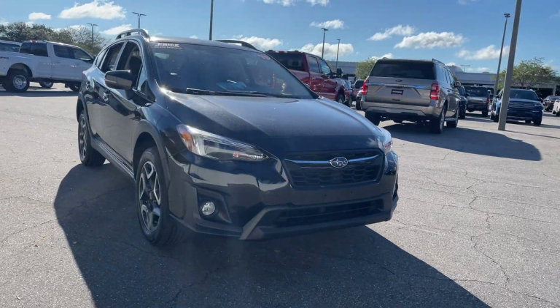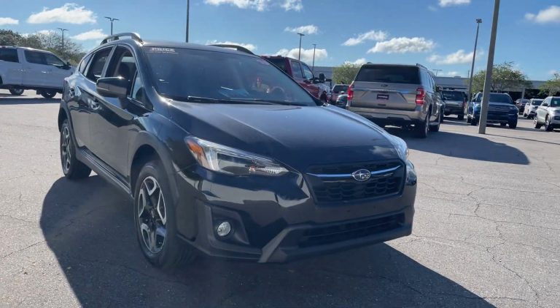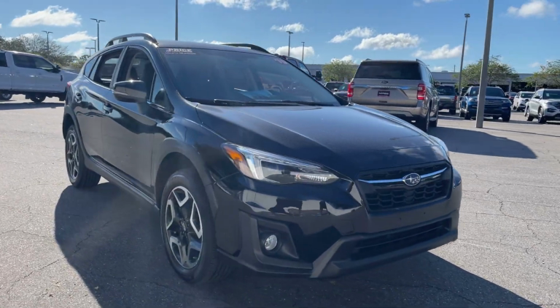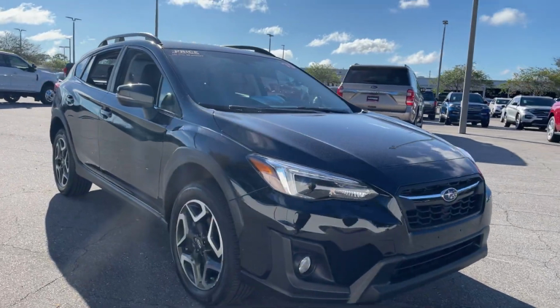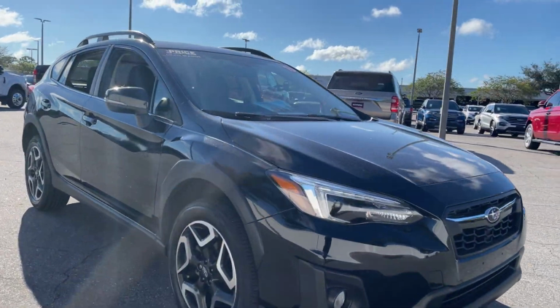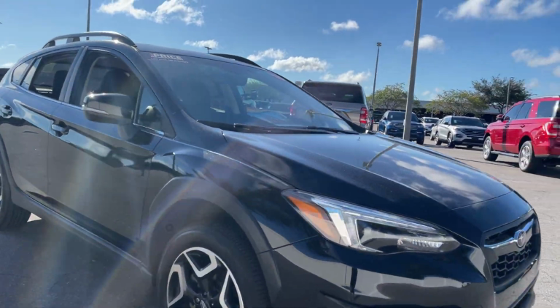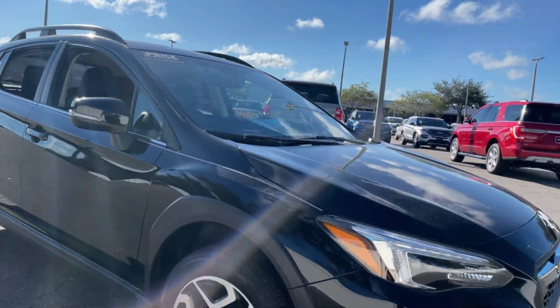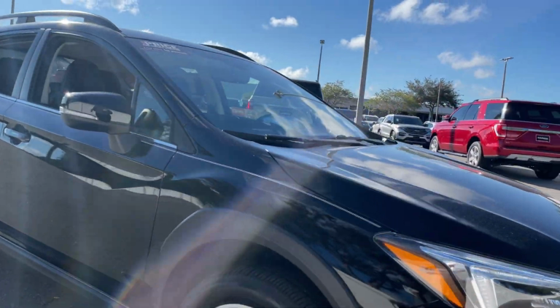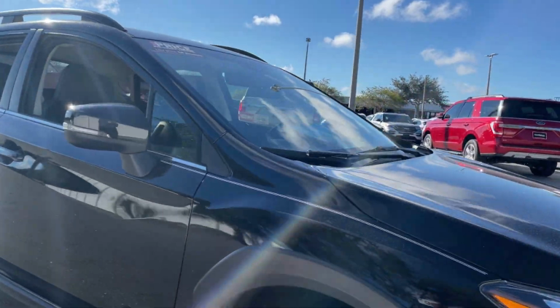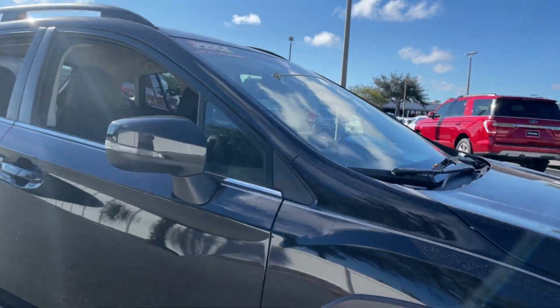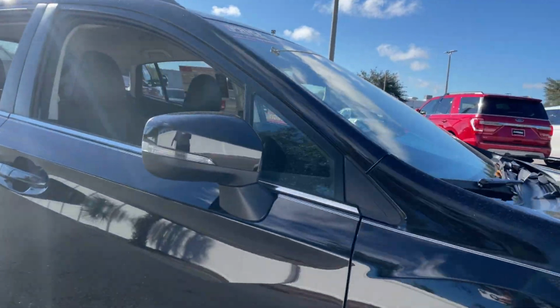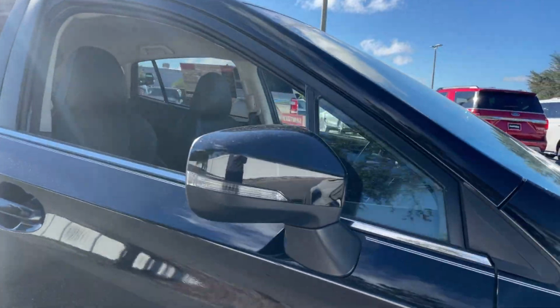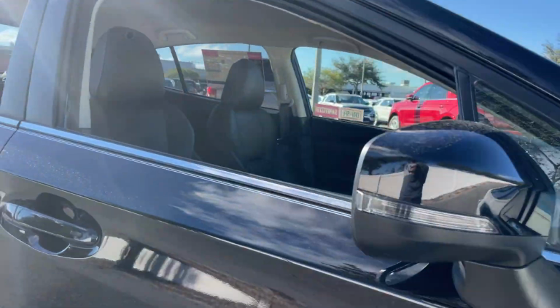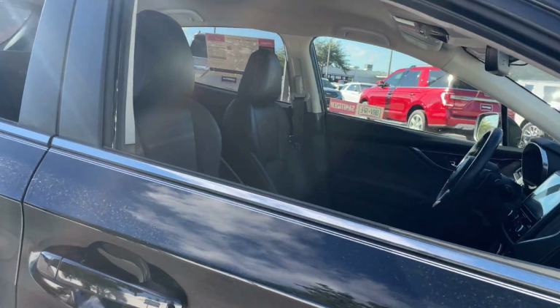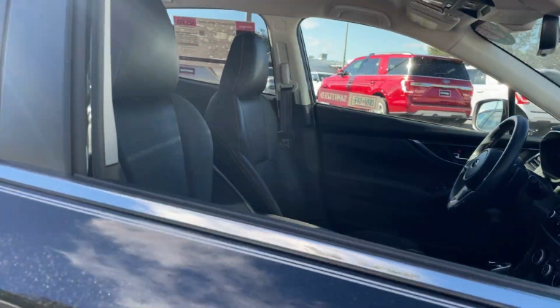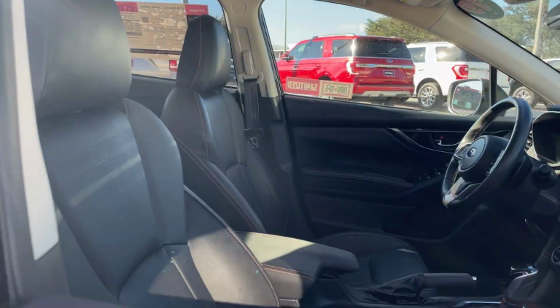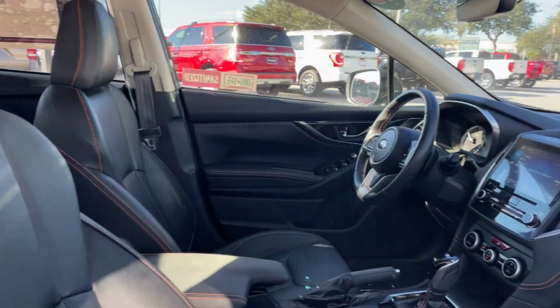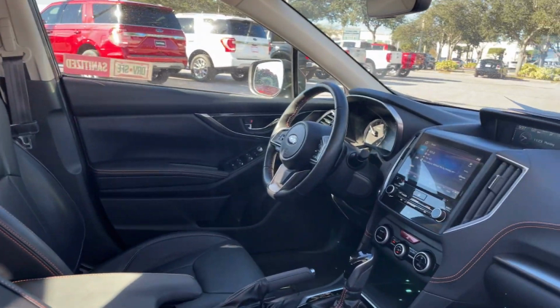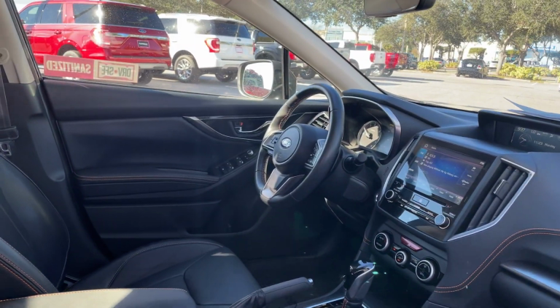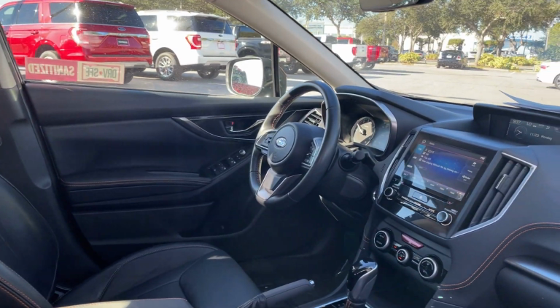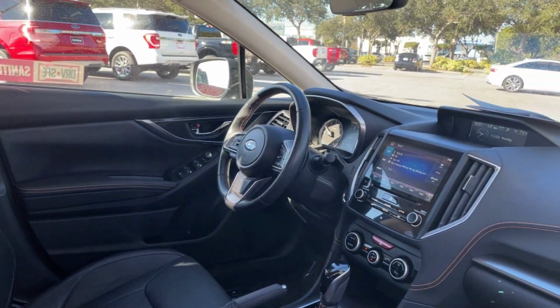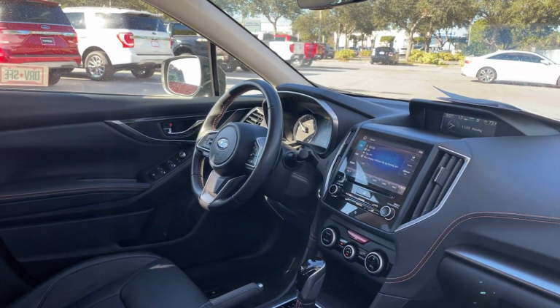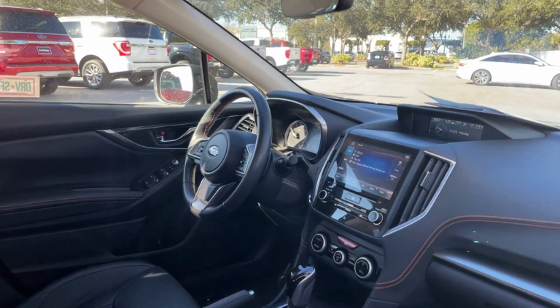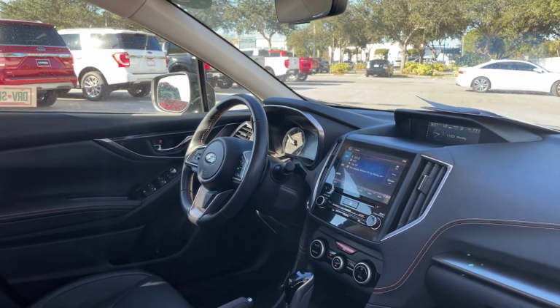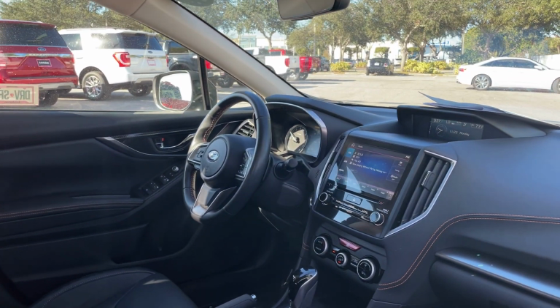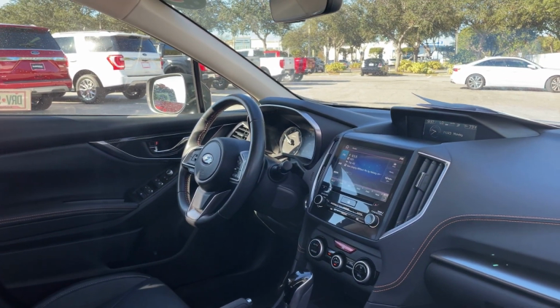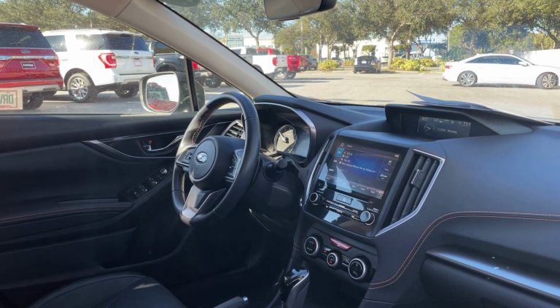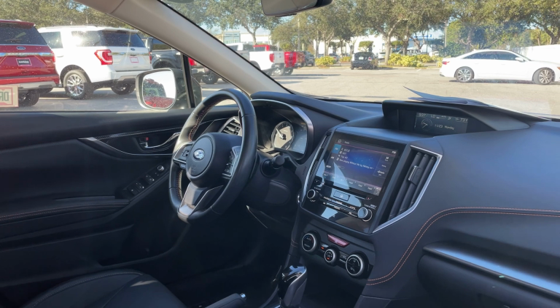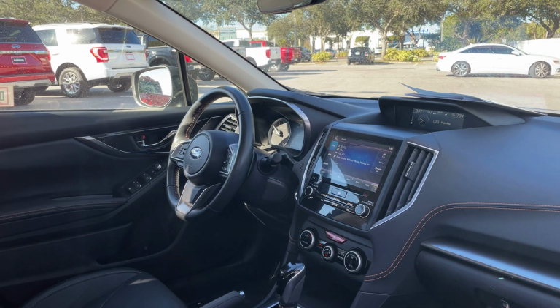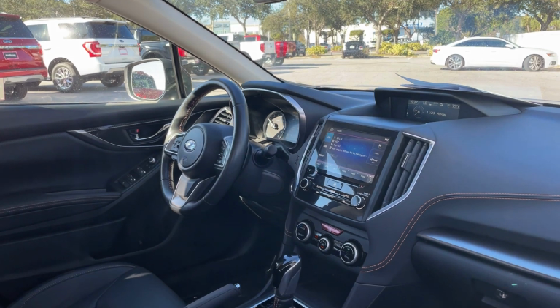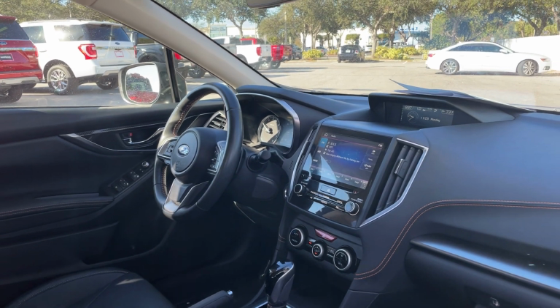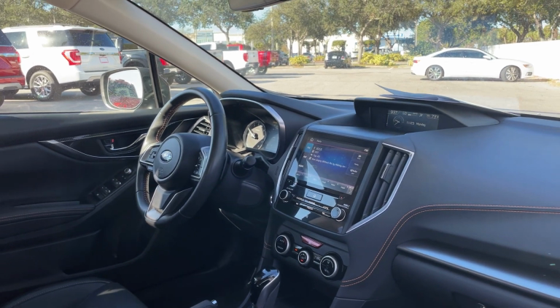This is a 2019 Subaru Crosstrek, black over black leather interior. It features a power driver seat, power windows, locks and mirrors, a leather-wrapped steering wheel, and cruise control.